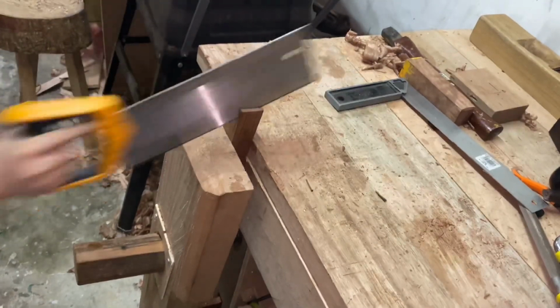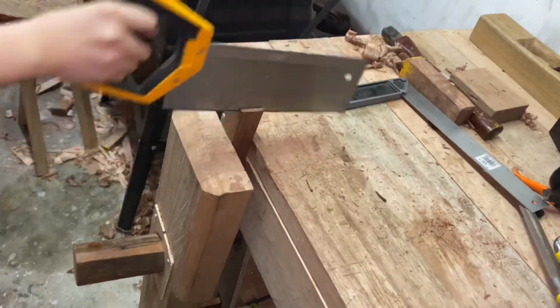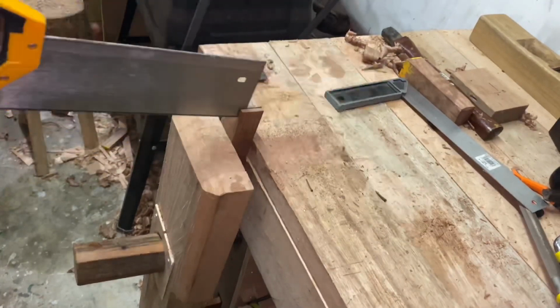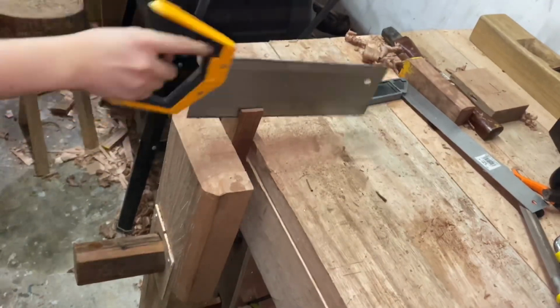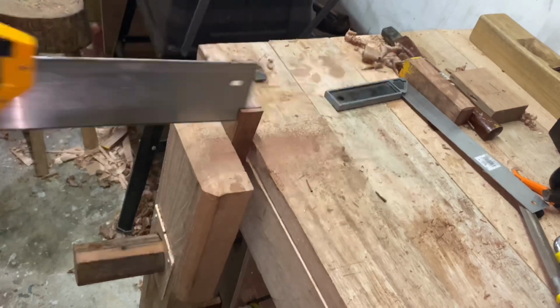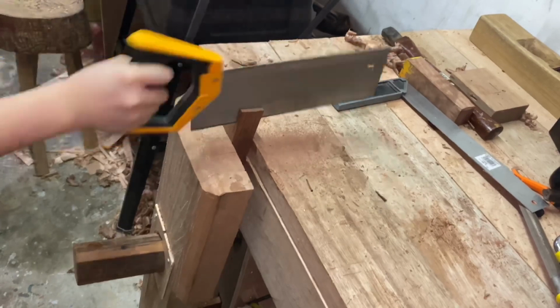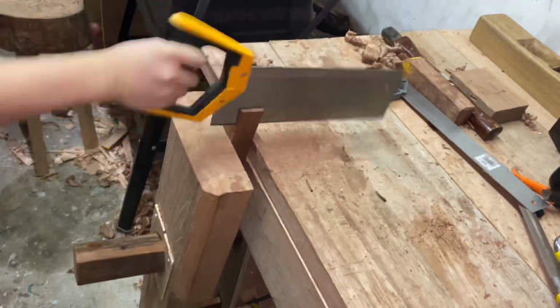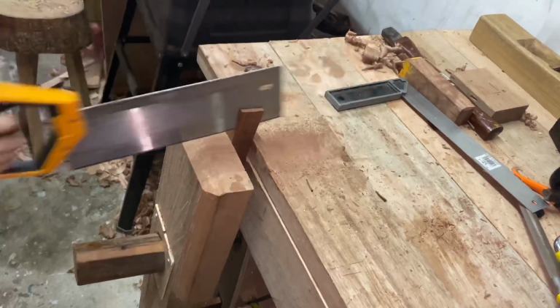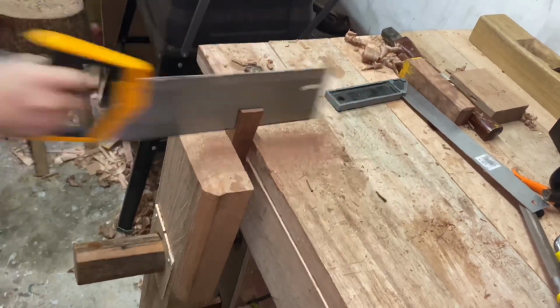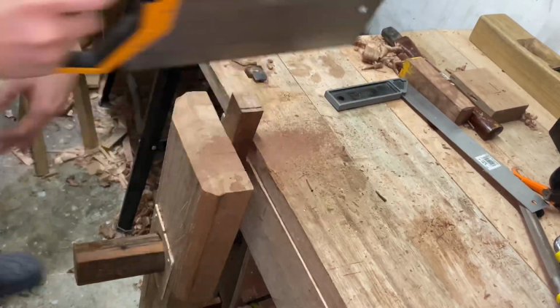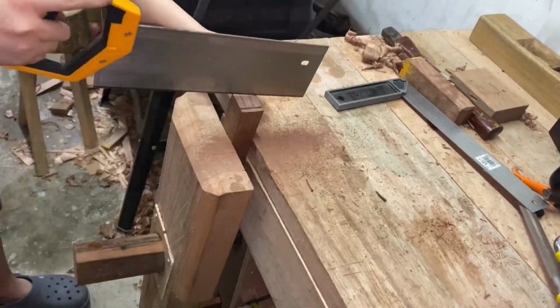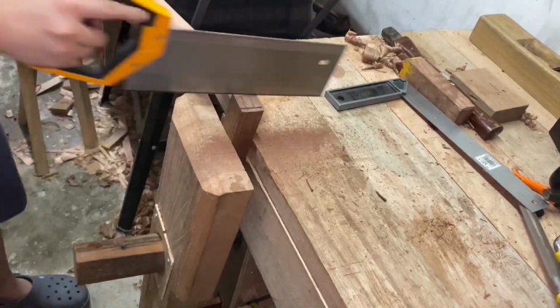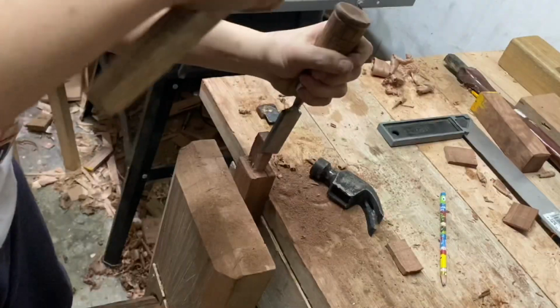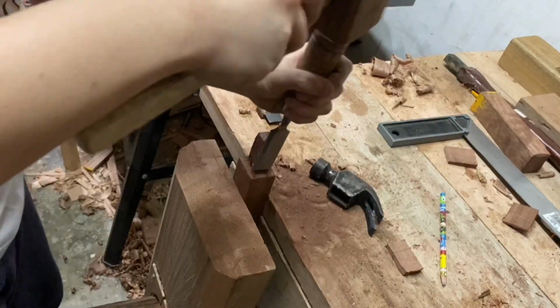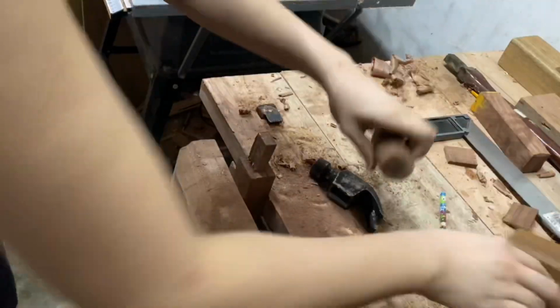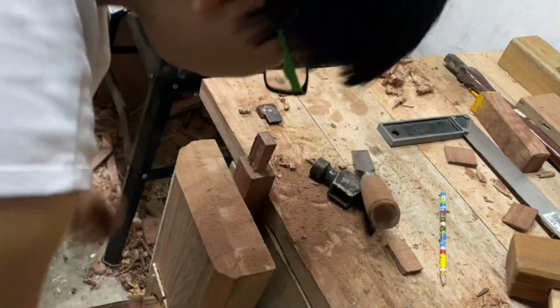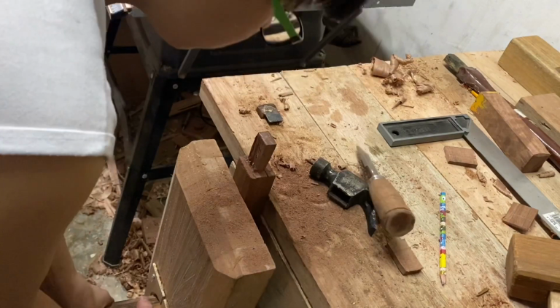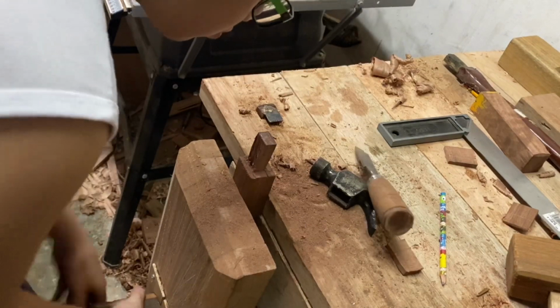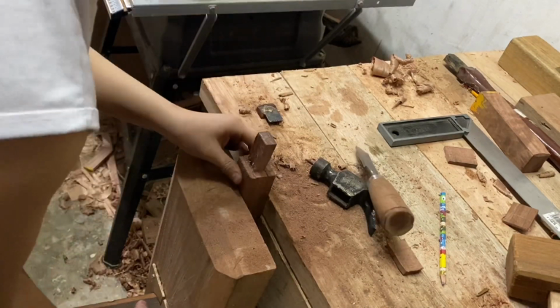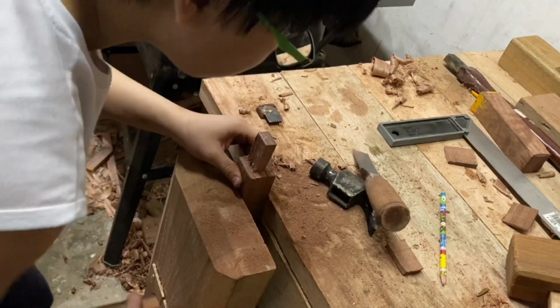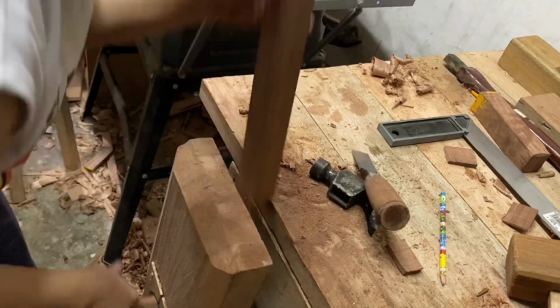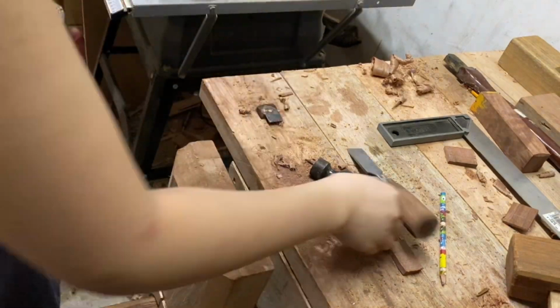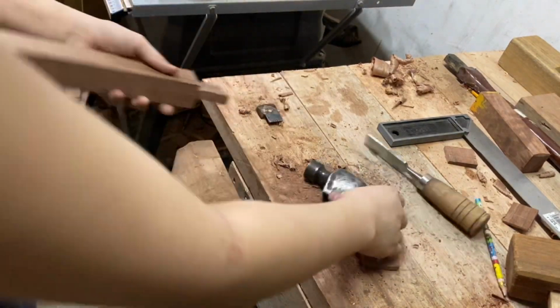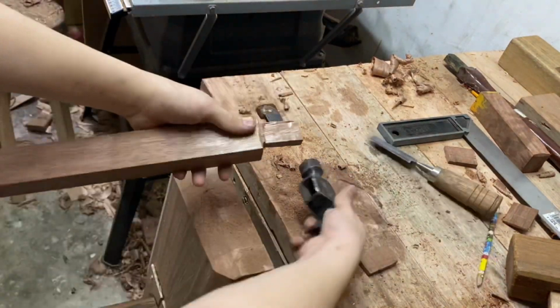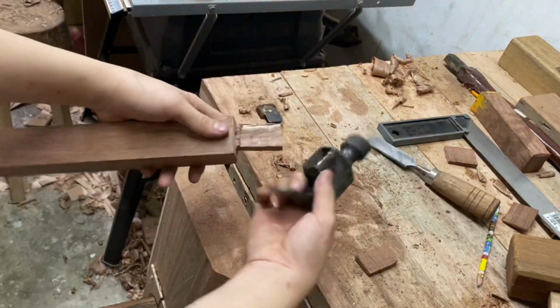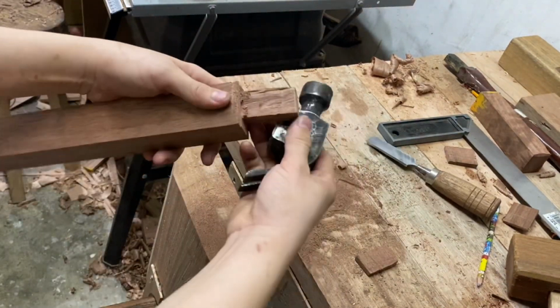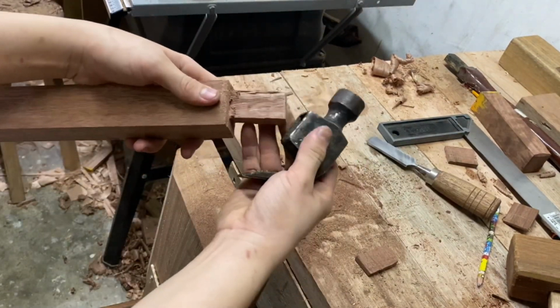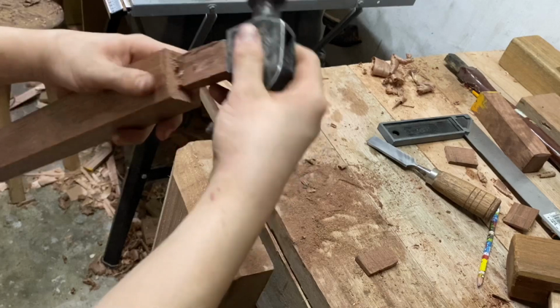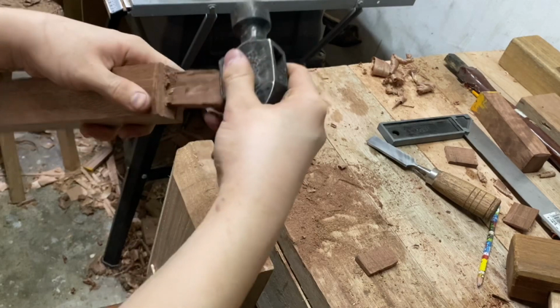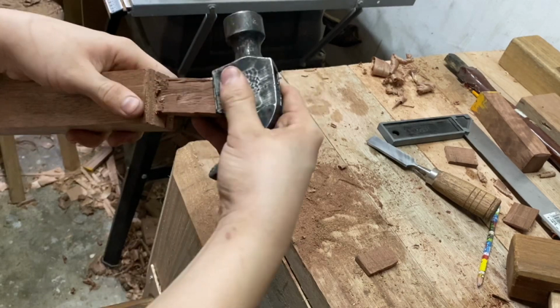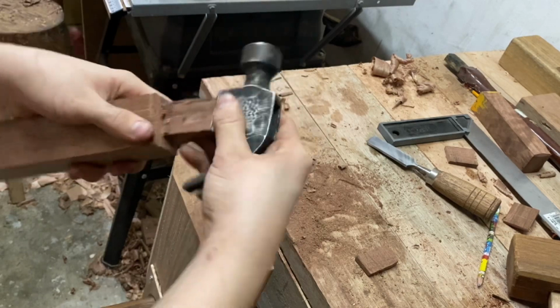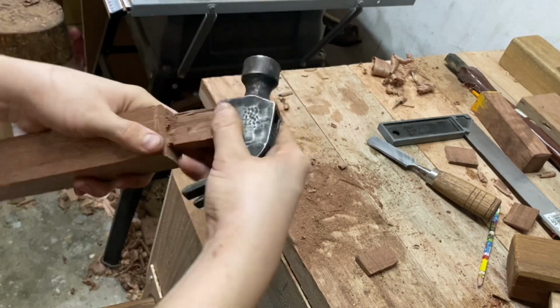Next I'm going to be sawing out the tenons — as you can see my hard point saw is already getting dull. After that I'm just going to chop and pare it into its final size, and as you can see I got the fit a little bit too loose.